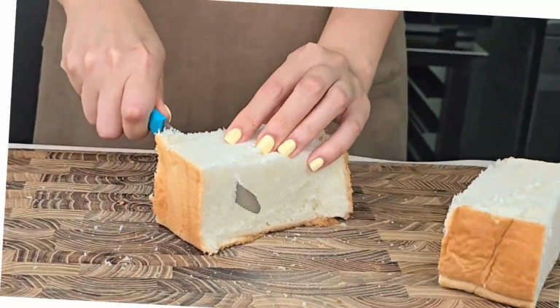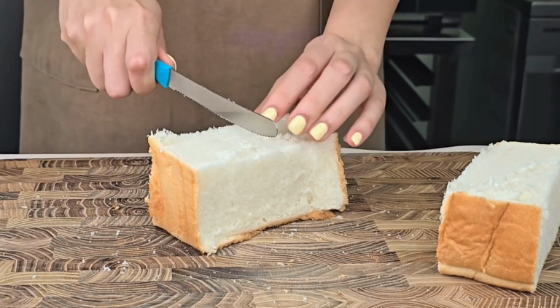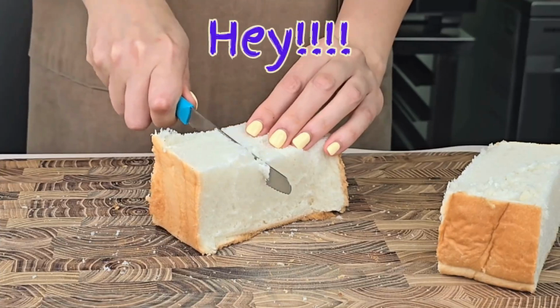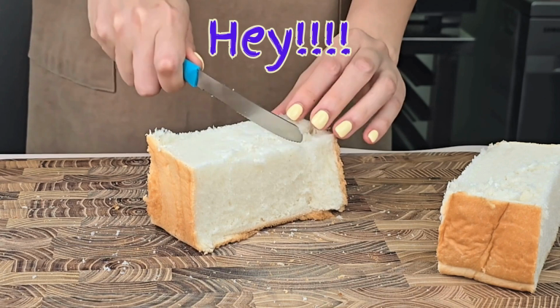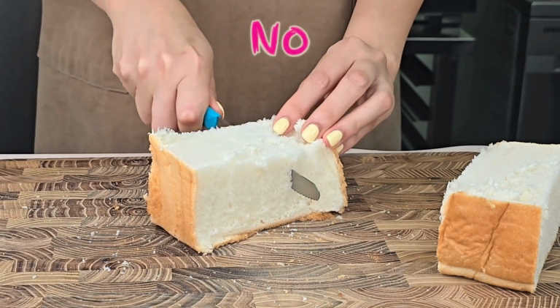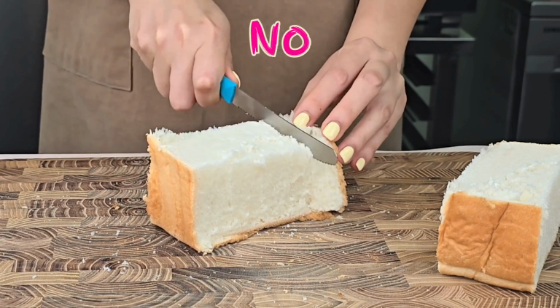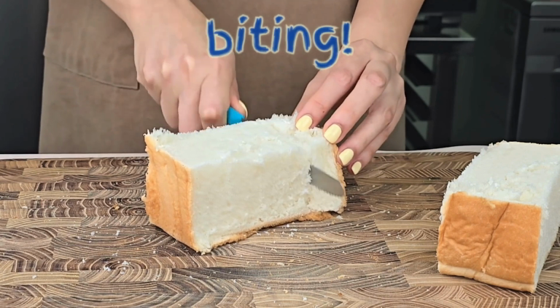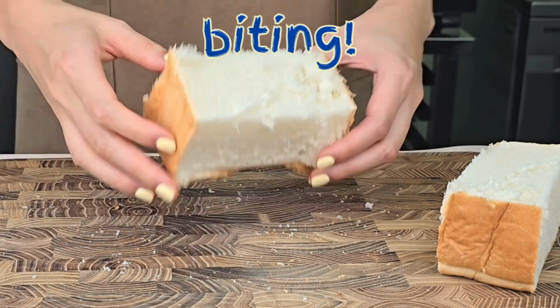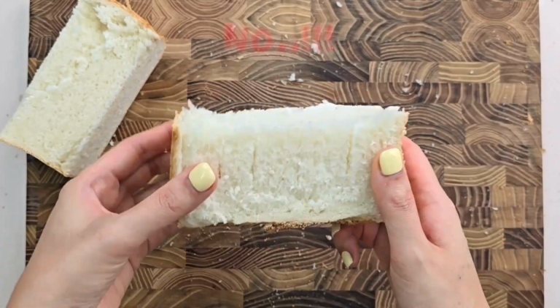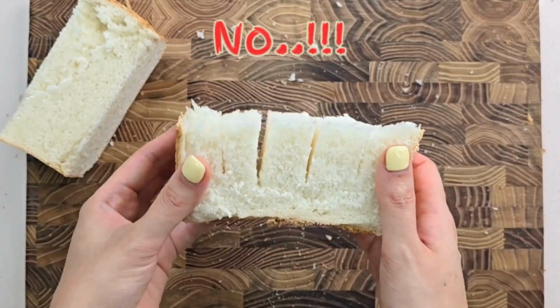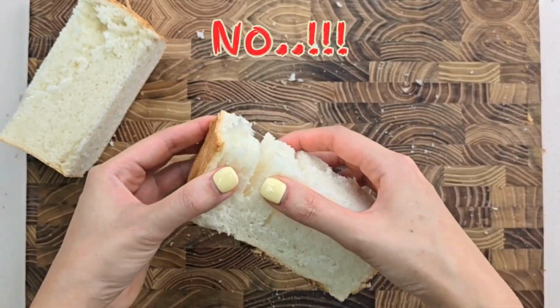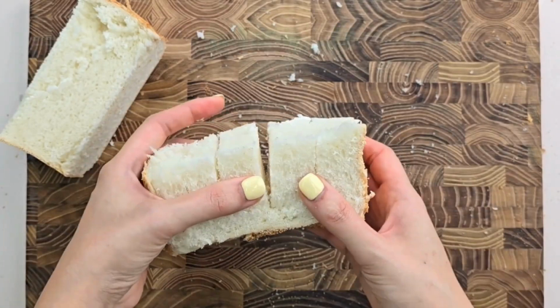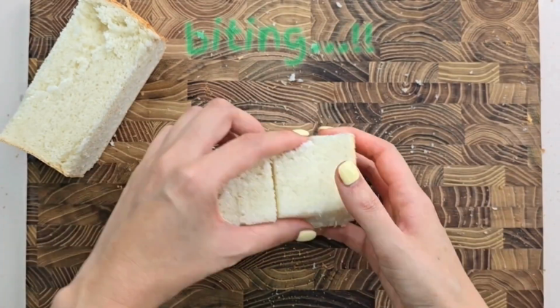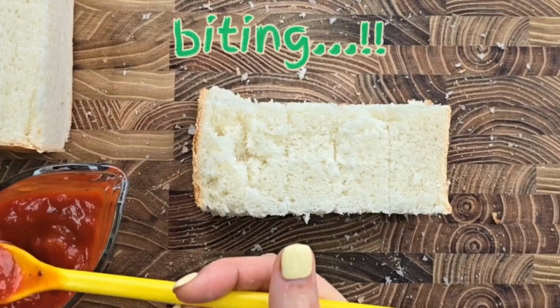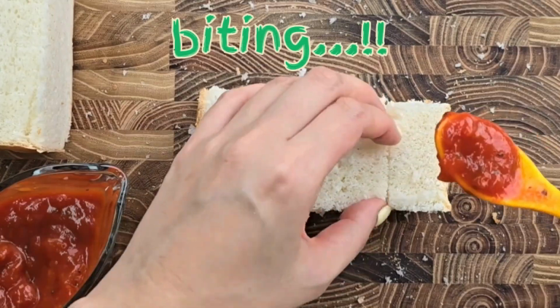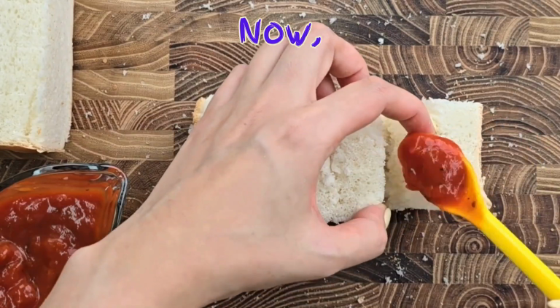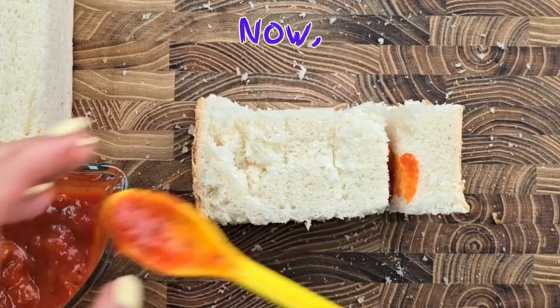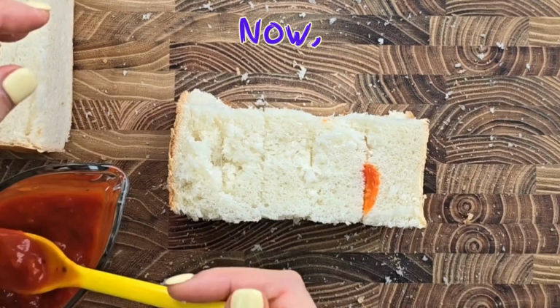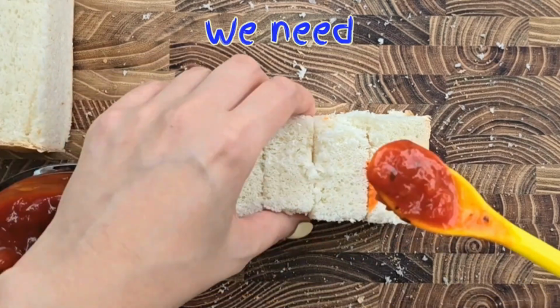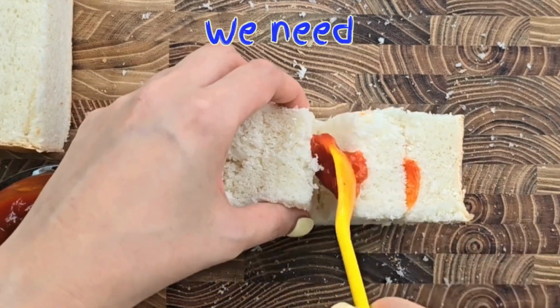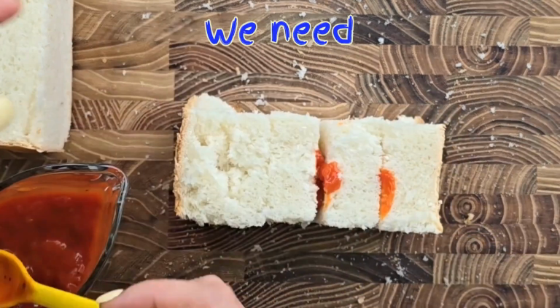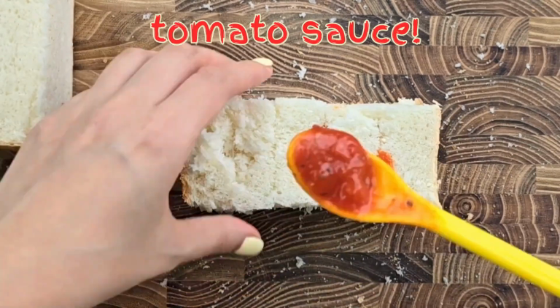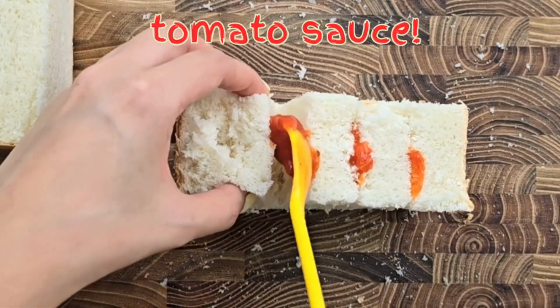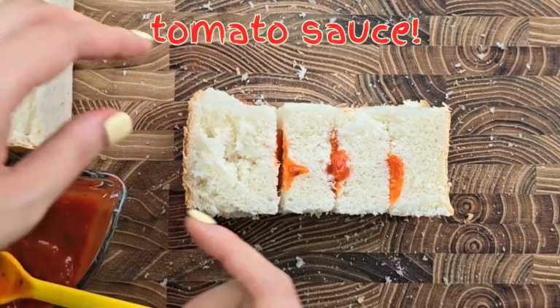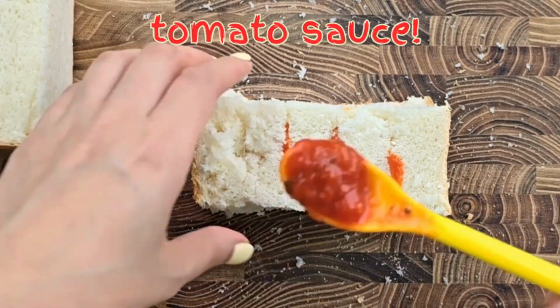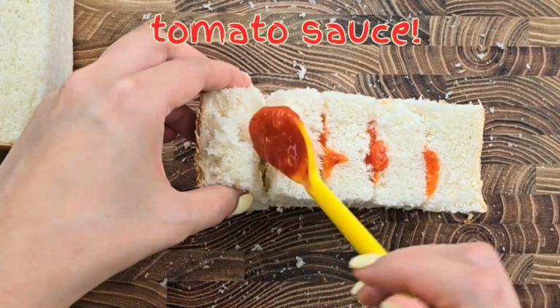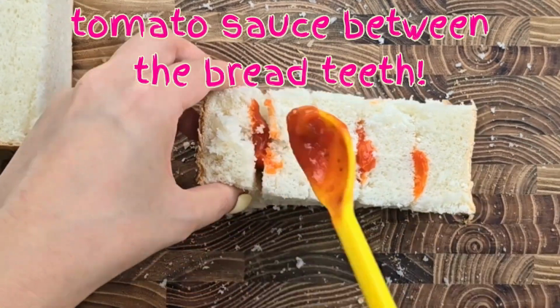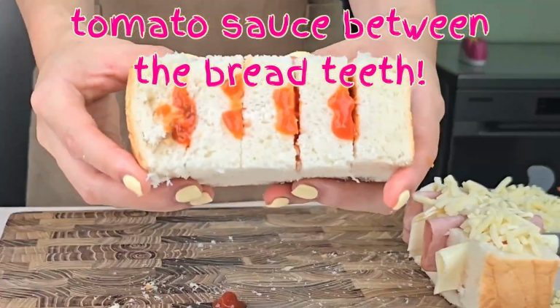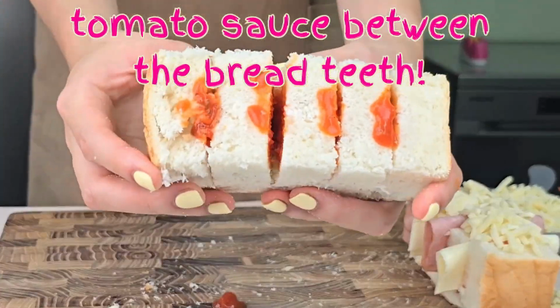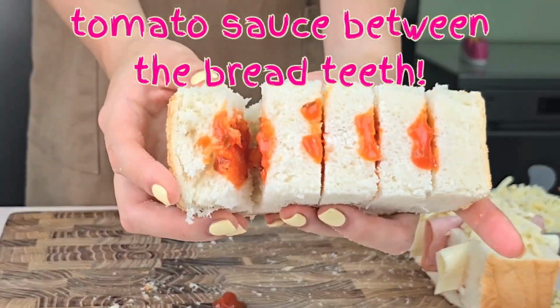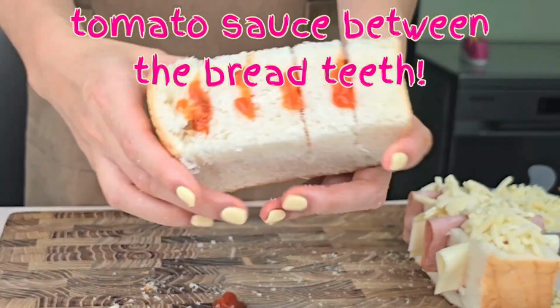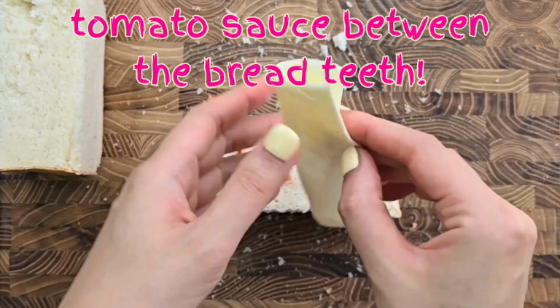Hey! No biting! No biting! Now we need tomato sauce — tomato sauce between the bread teeth.